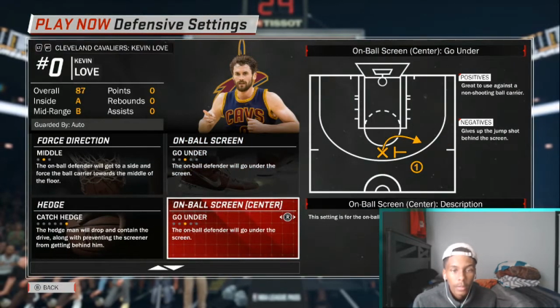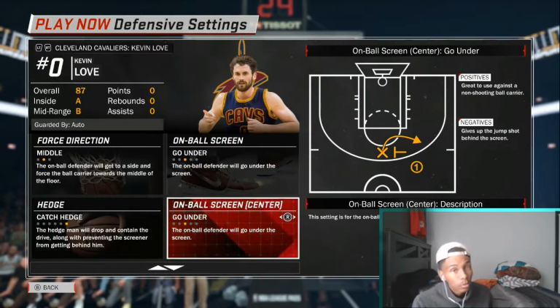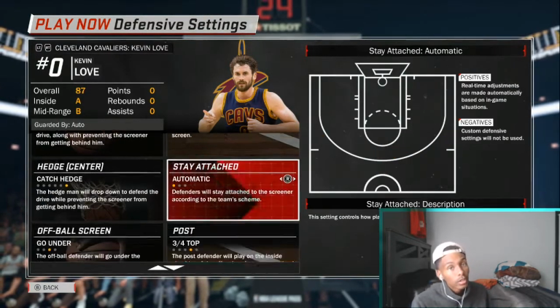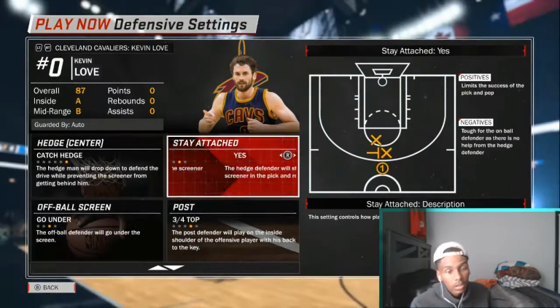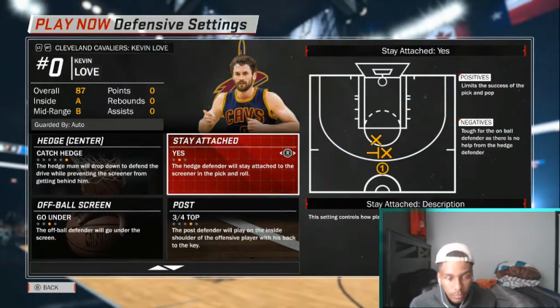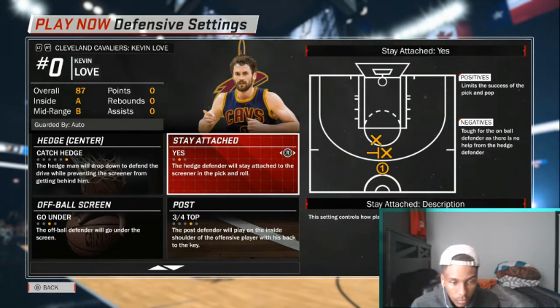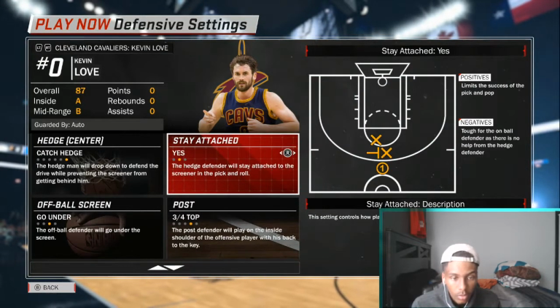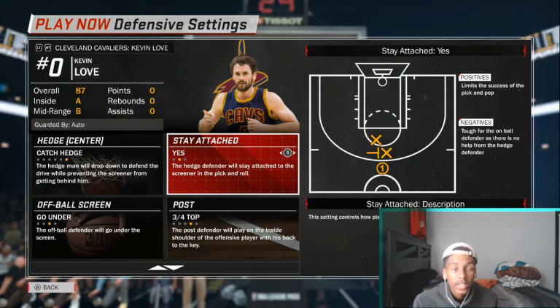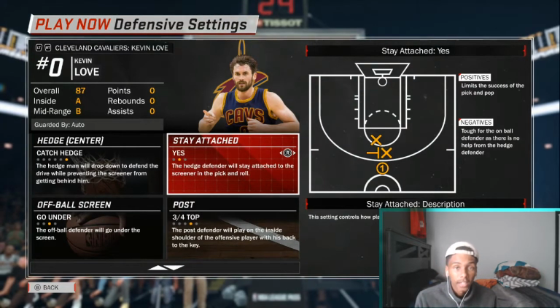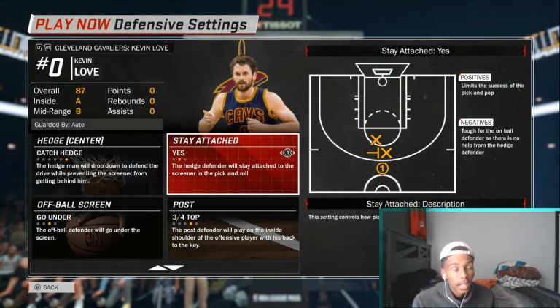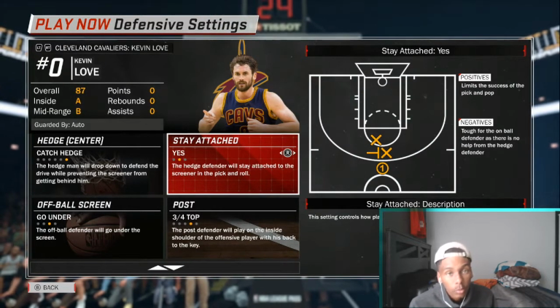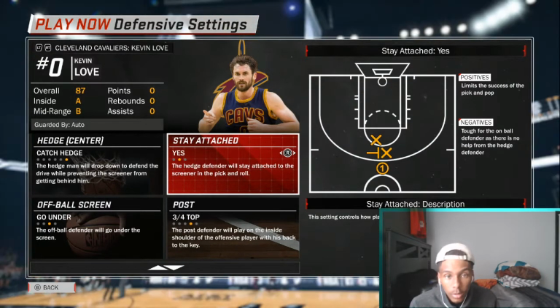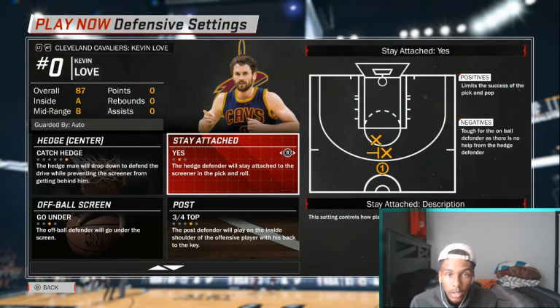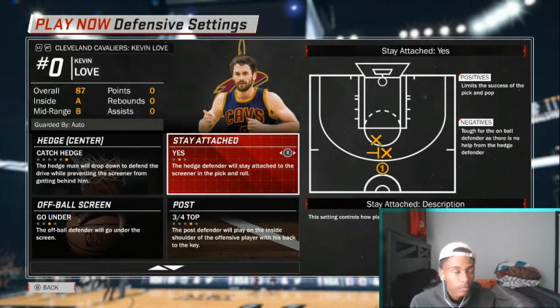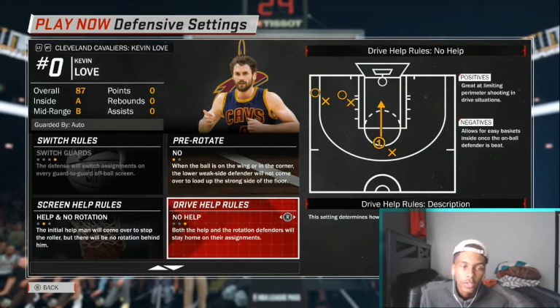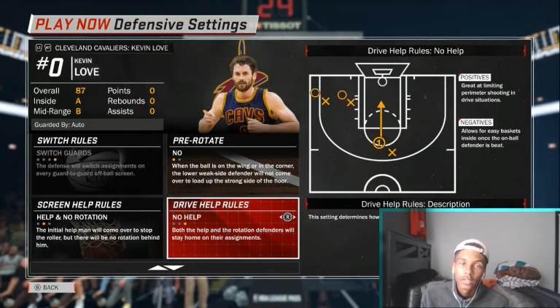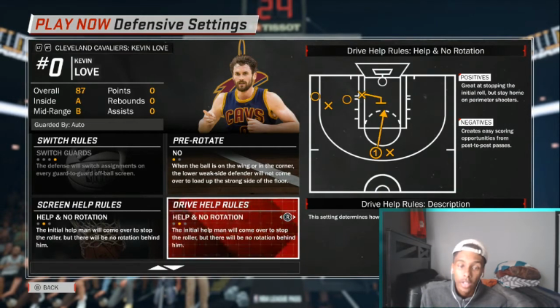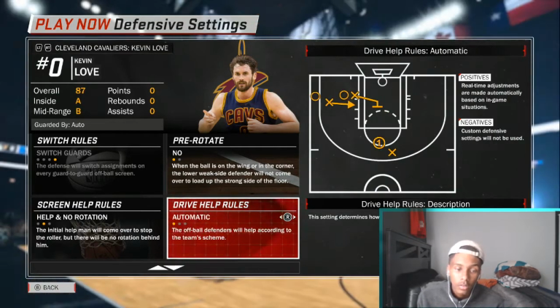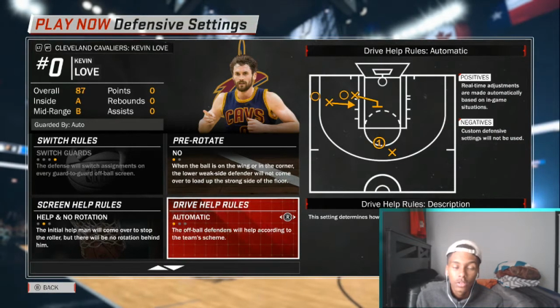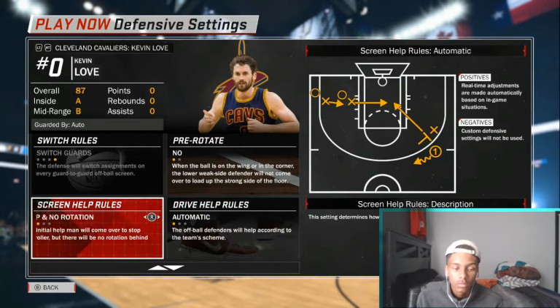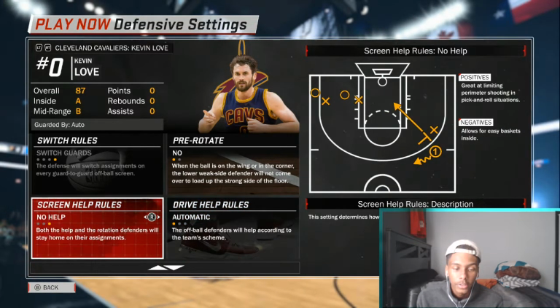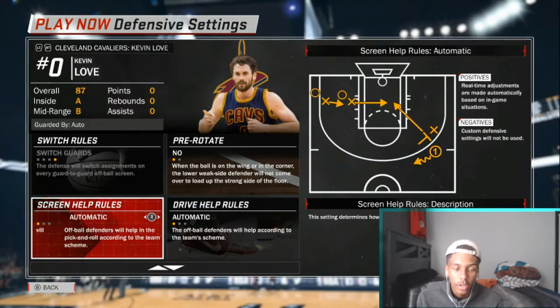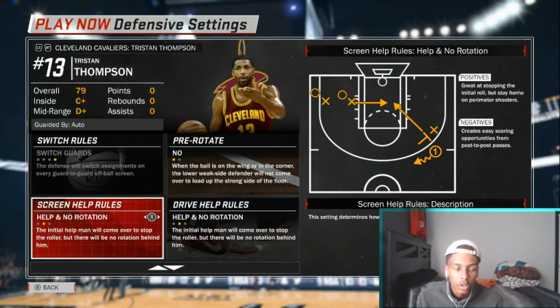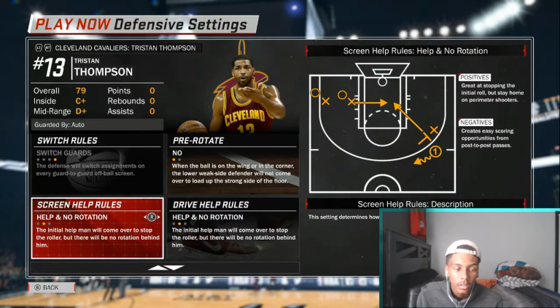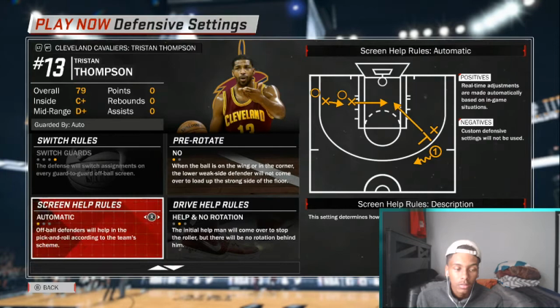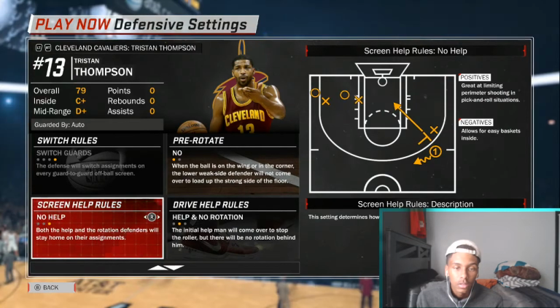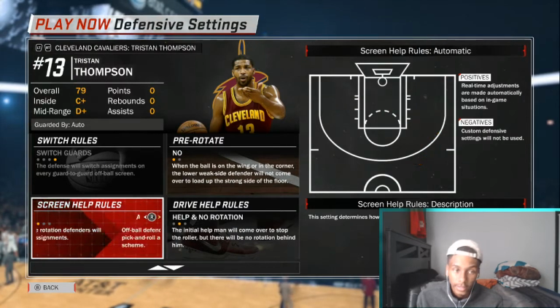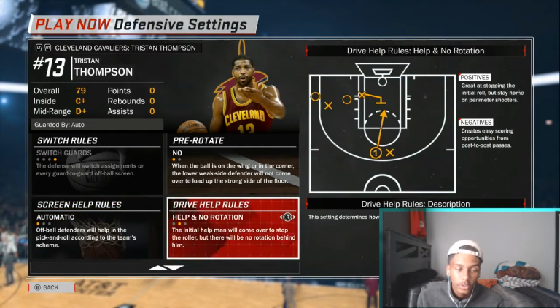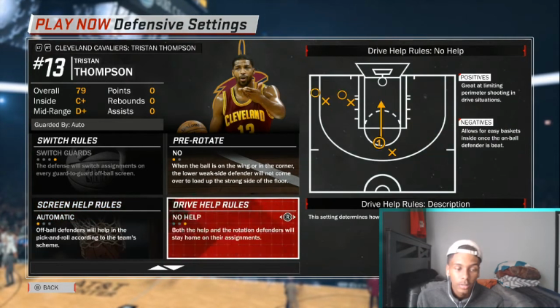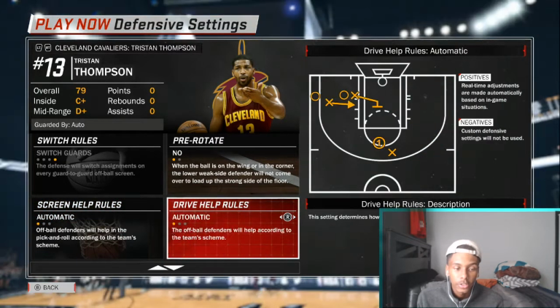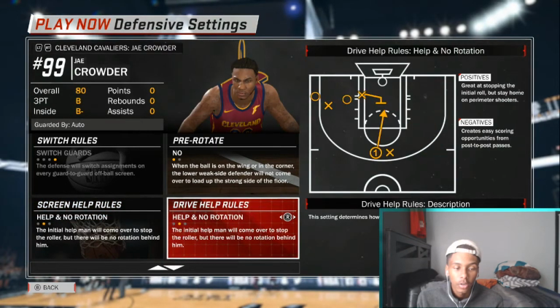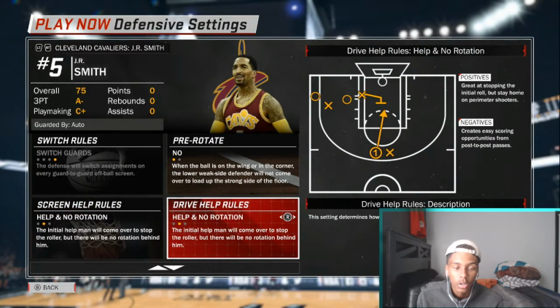Make sure when you guard Kevin Love you put stay attached, because a lot of people will do the pick-and-pop with Kevin Love. Another thing on Kevin Love — make sure your drive help is set to automatic. And the same thing for Tristan Thompson: make sure drive help is automatic.